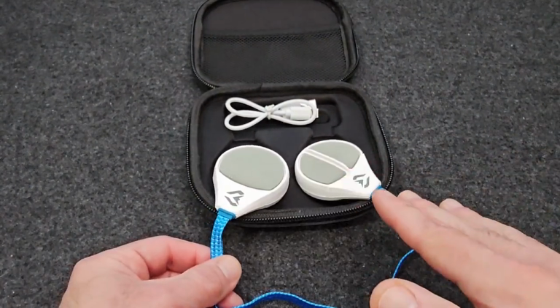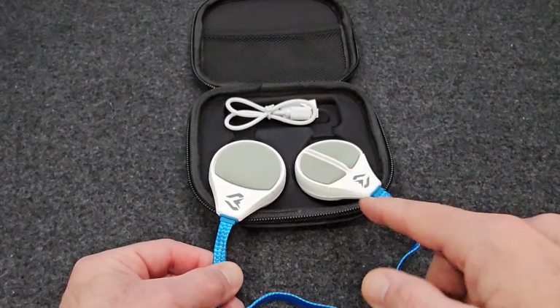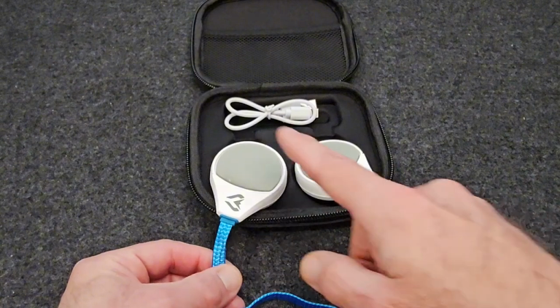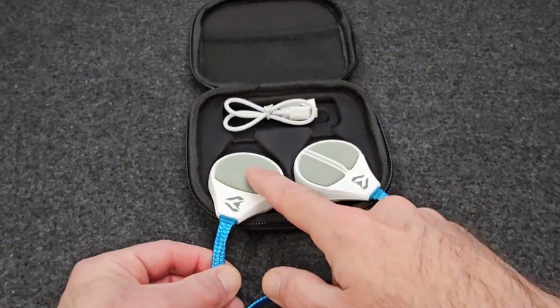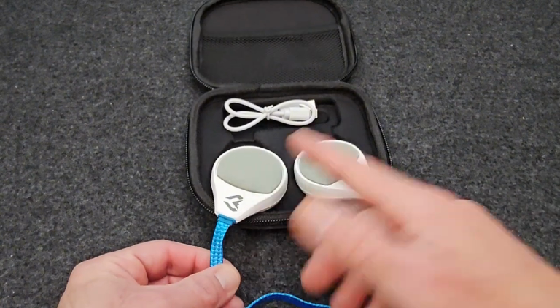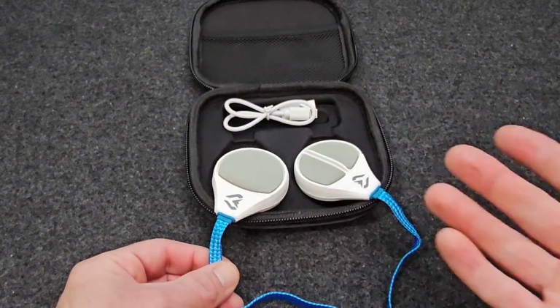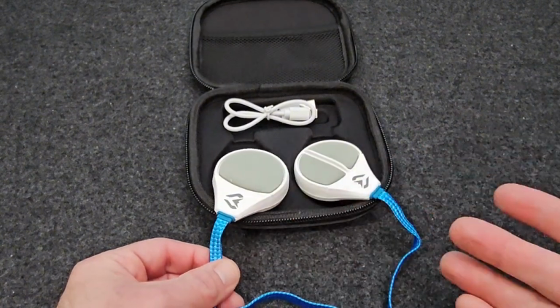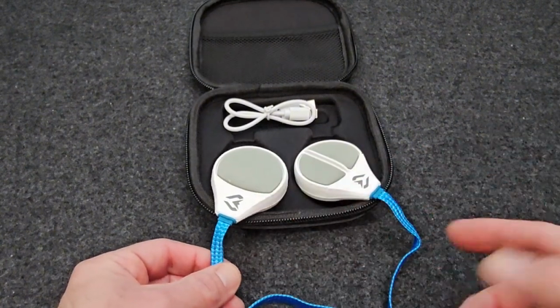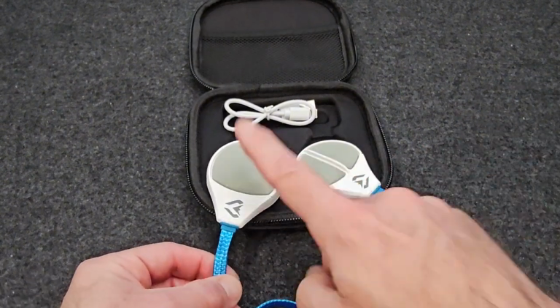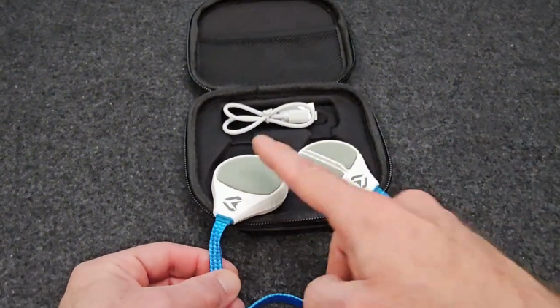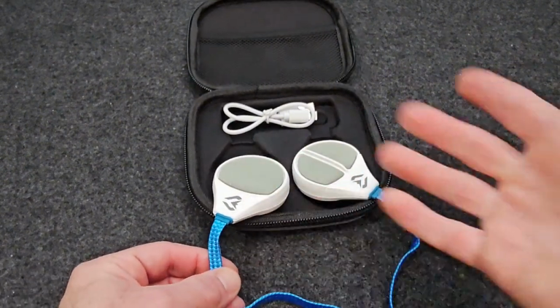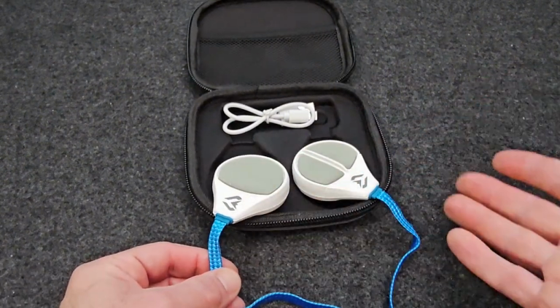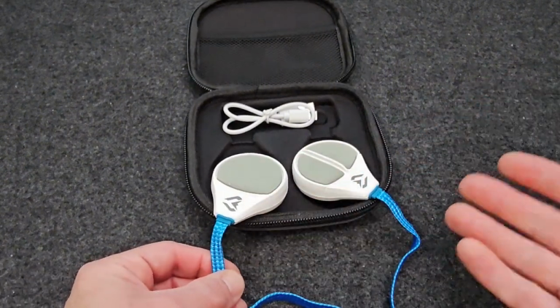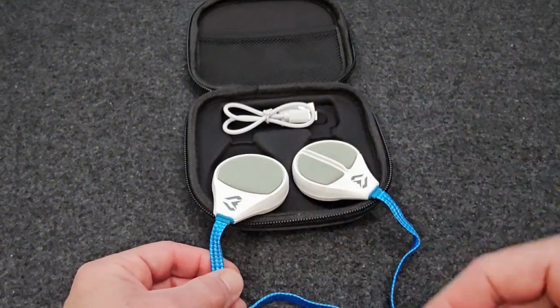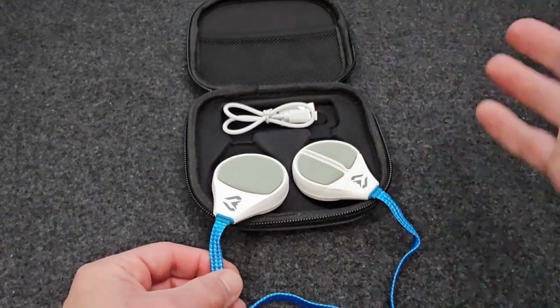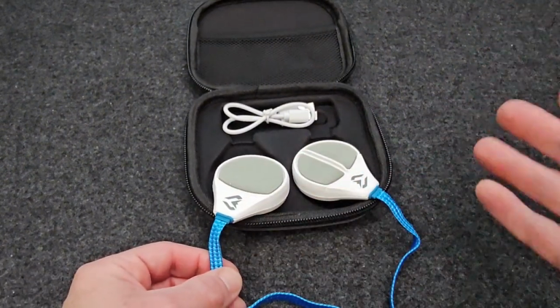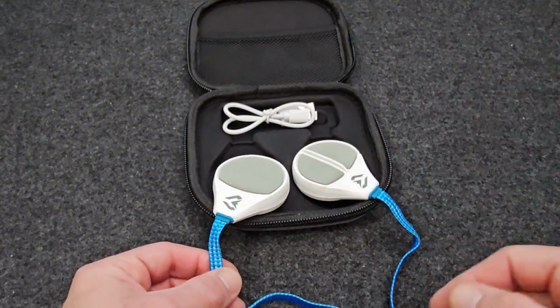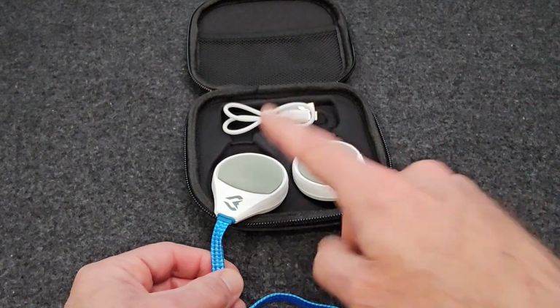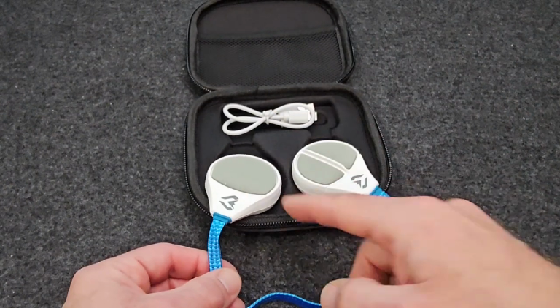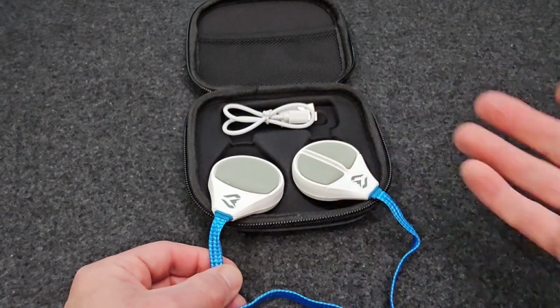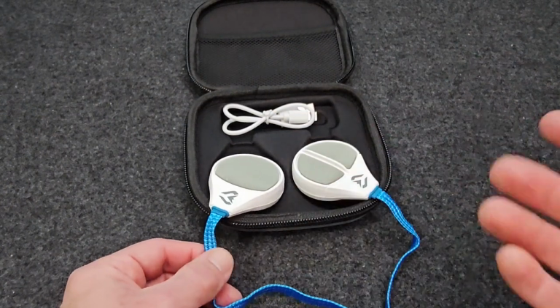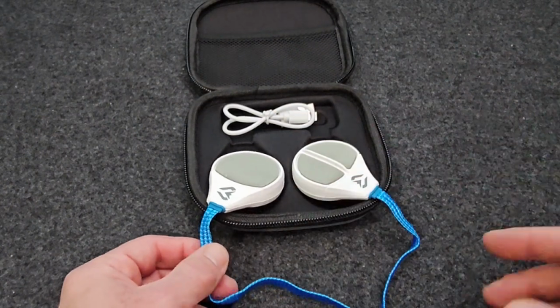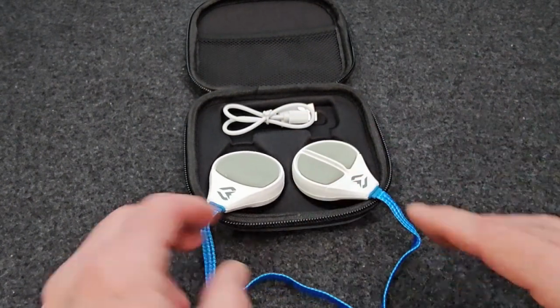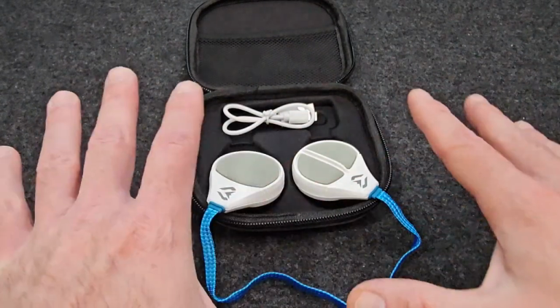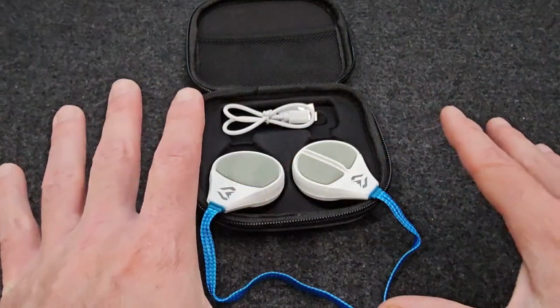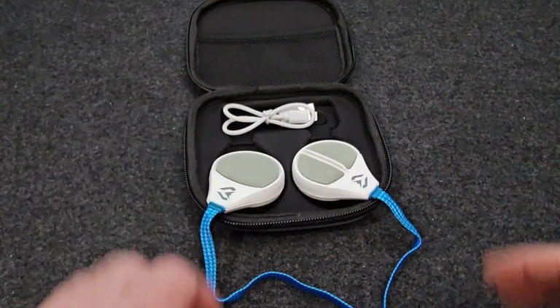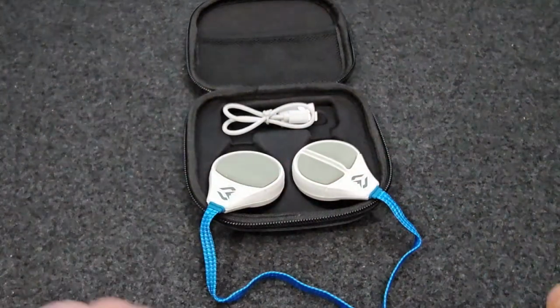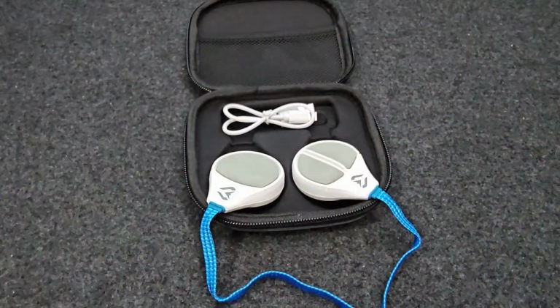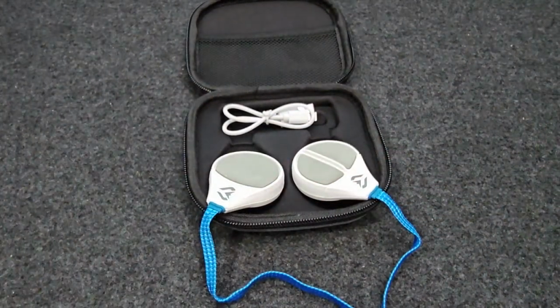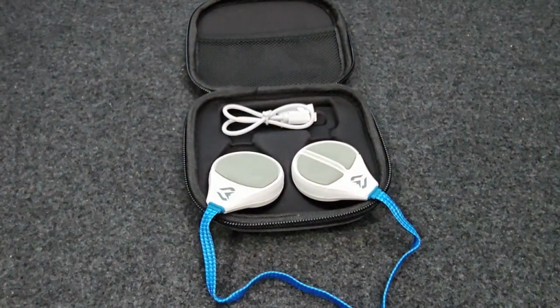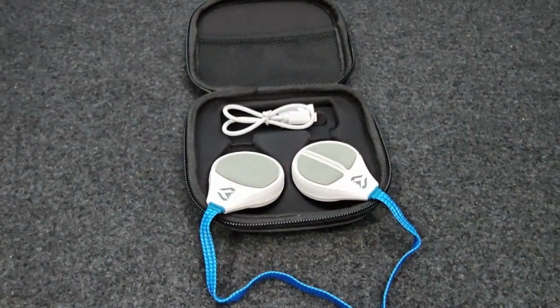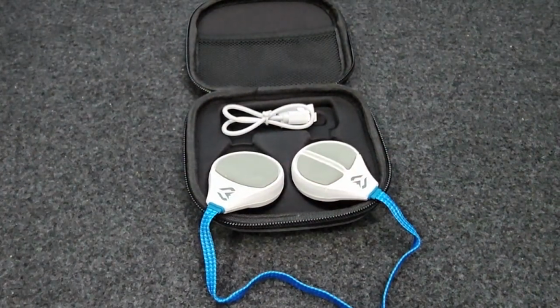But if you want an easy way to listen to music — if your friends start talking to you, you just tap that button and it stops; as soon as you start riding again, tap it and it starts playing — these are a great option. Highly recommend picking up a pair.